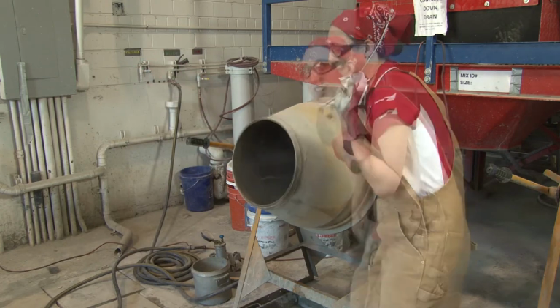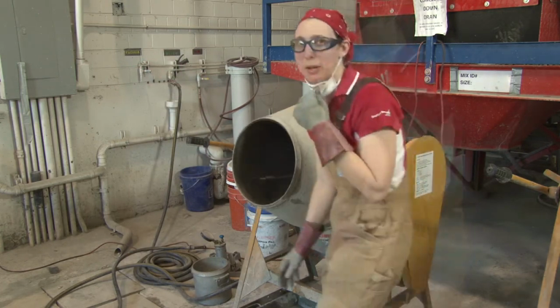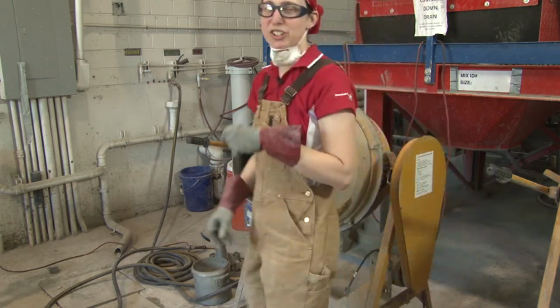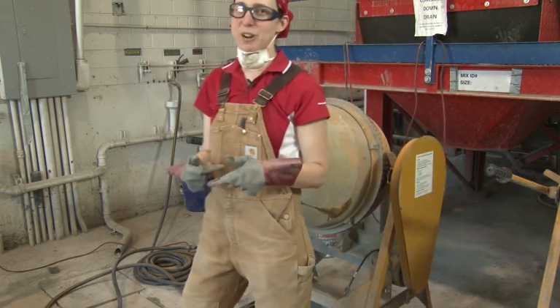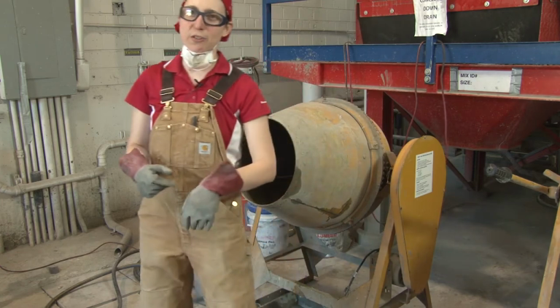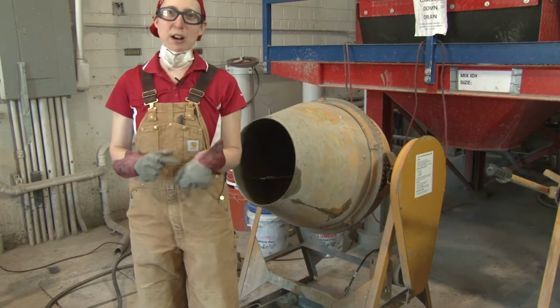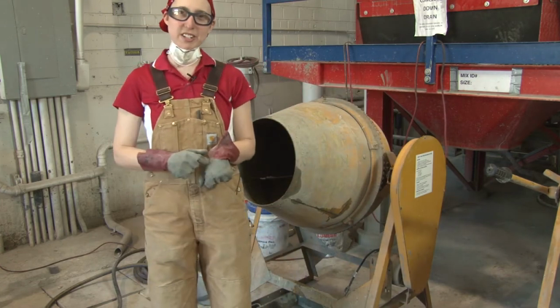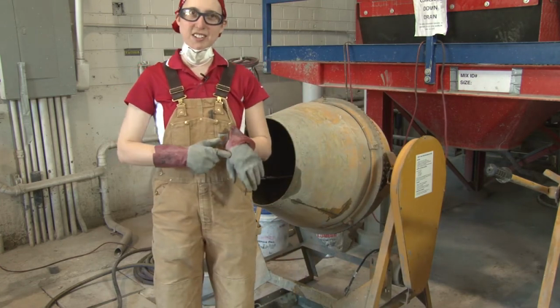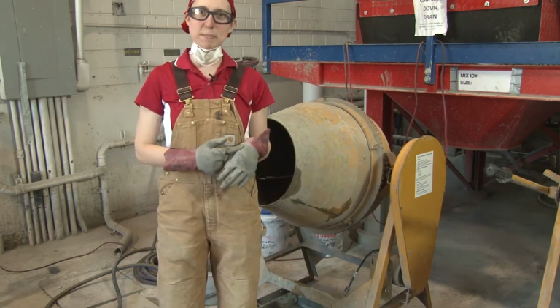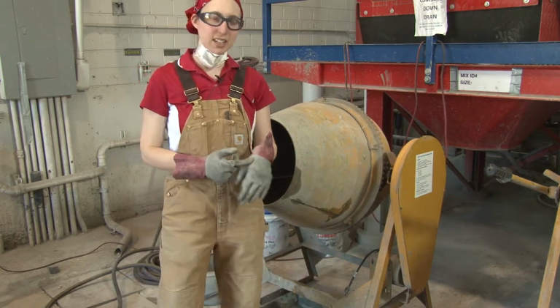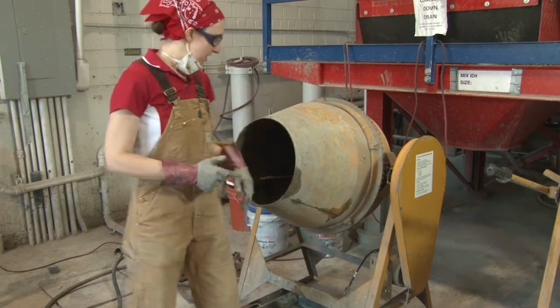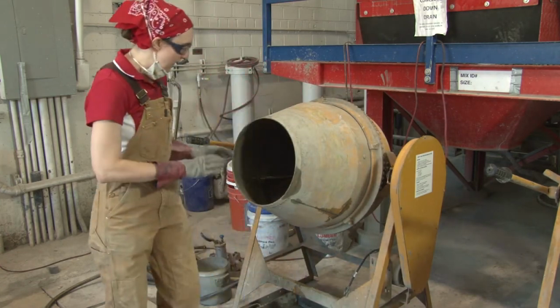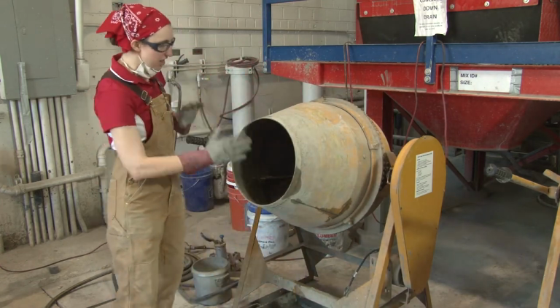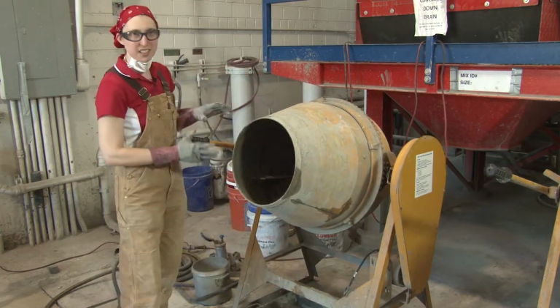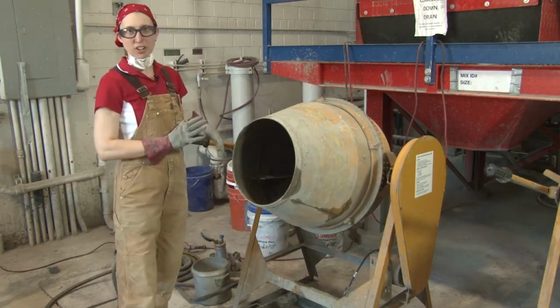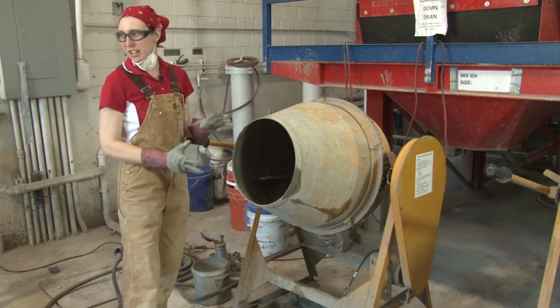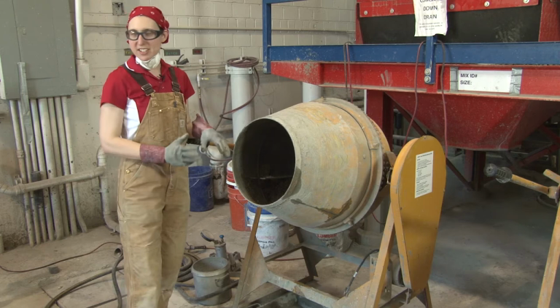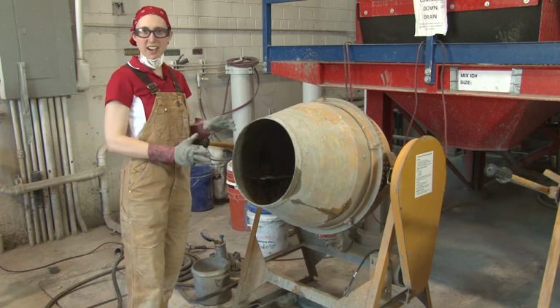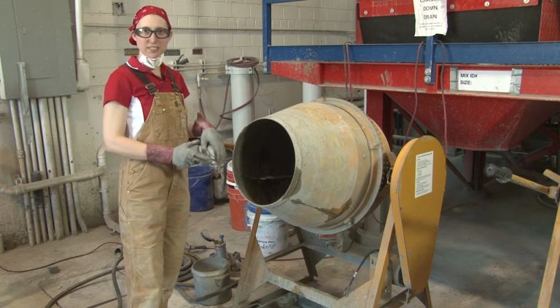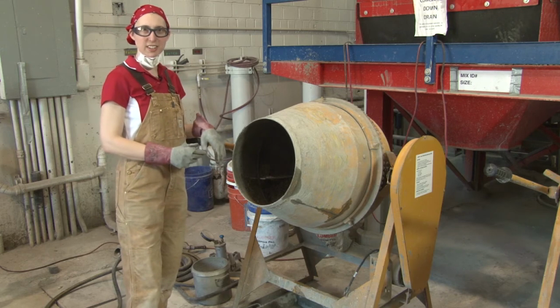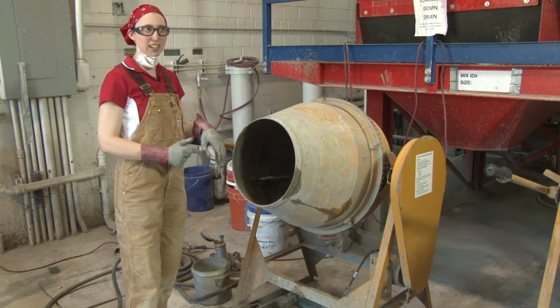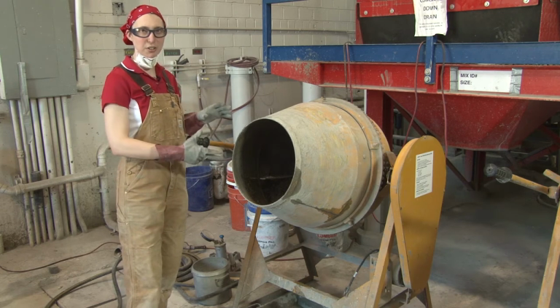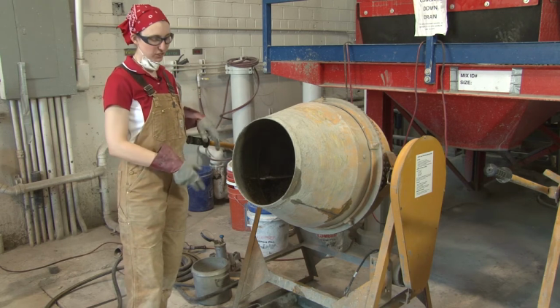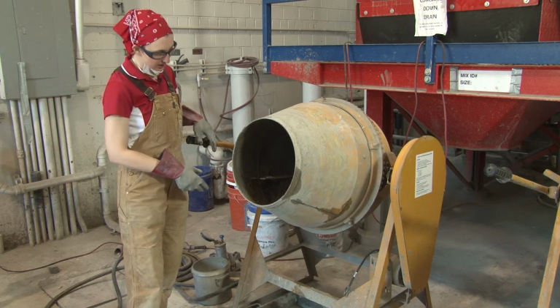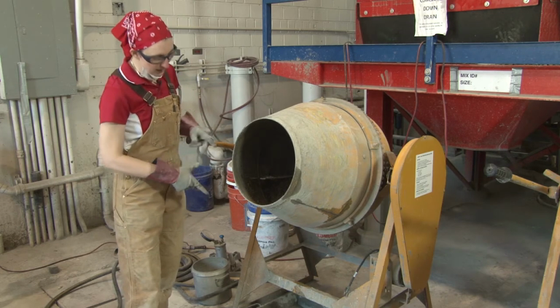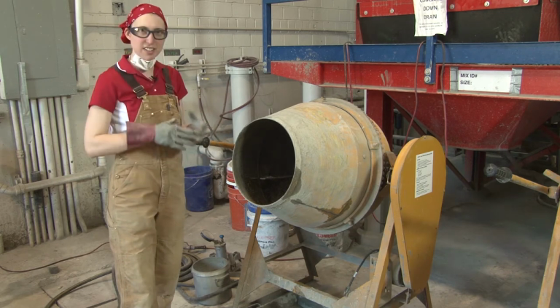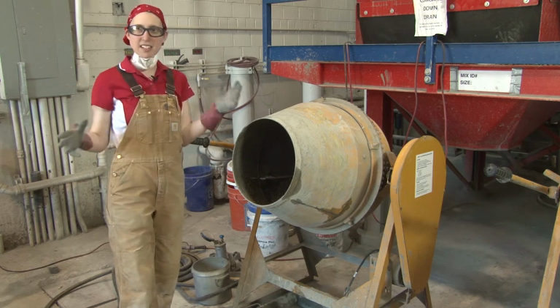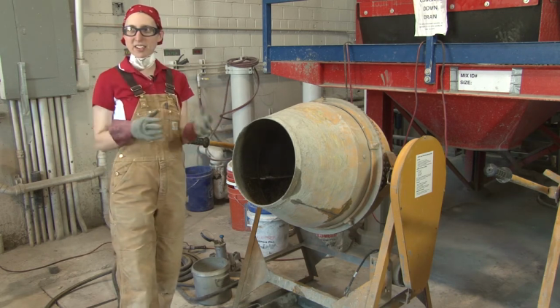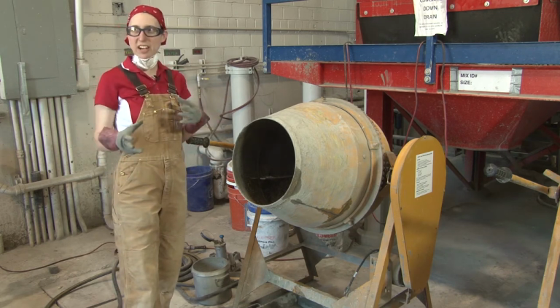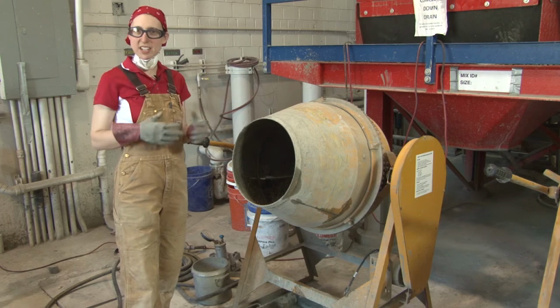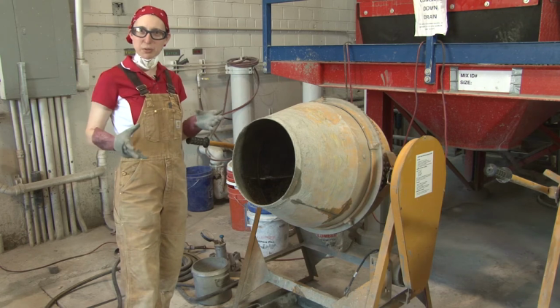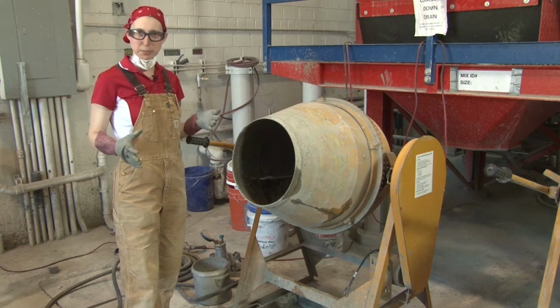You want to make sure that it runs for about 30 seconds to one minute so that all of it is more homogenous inside of the concrete mixer, meaning that the sand and the coarse aggregate is pretty well dispersed.